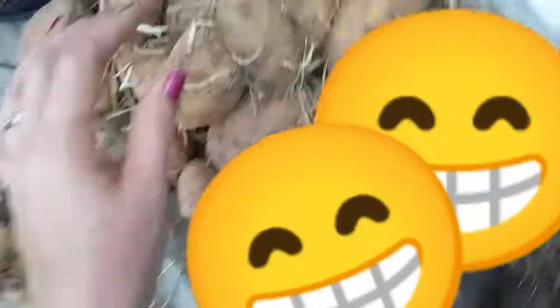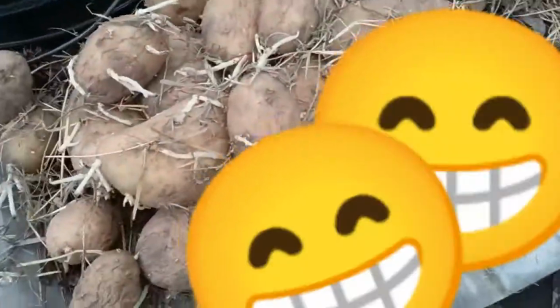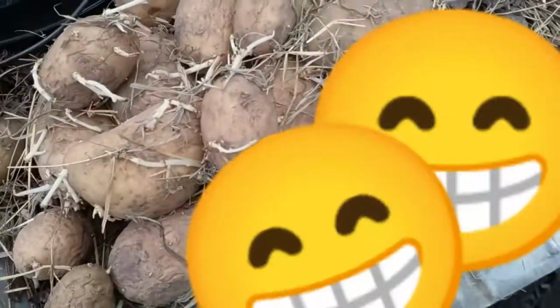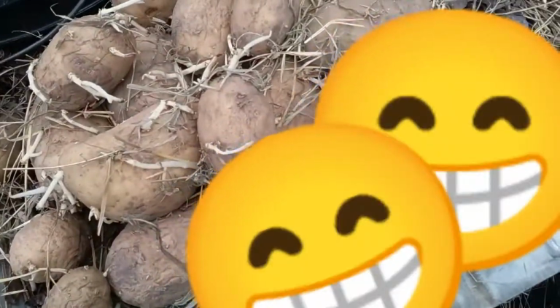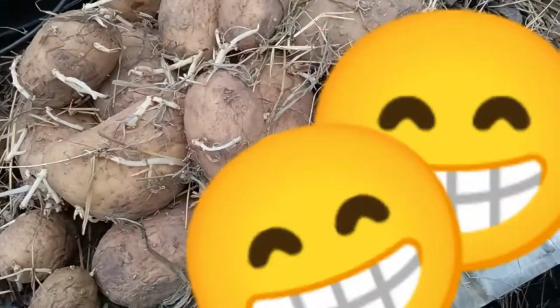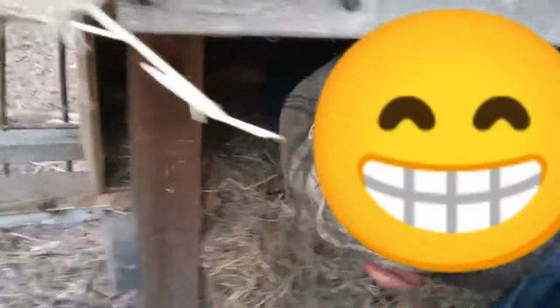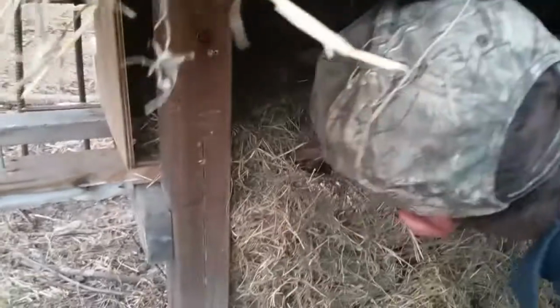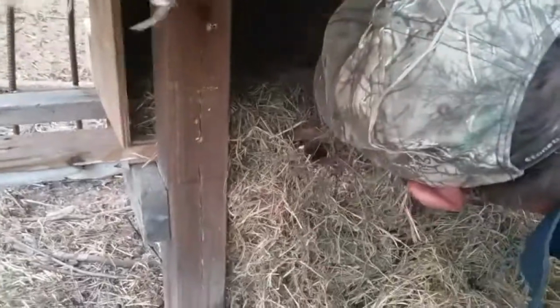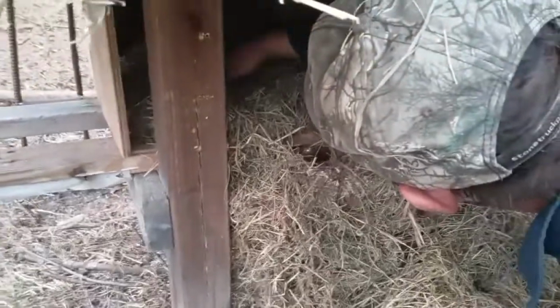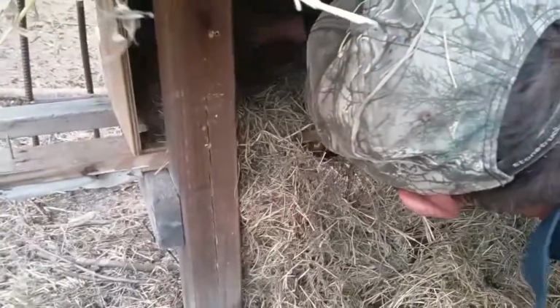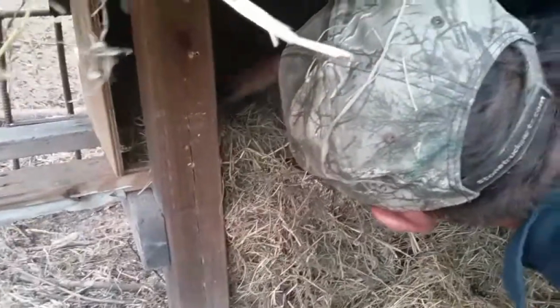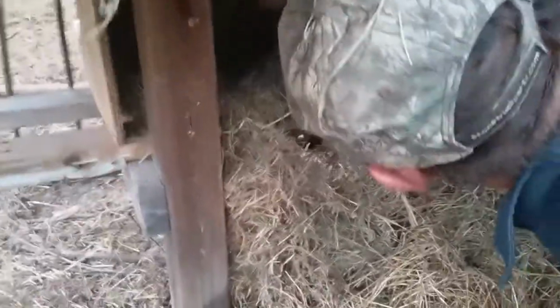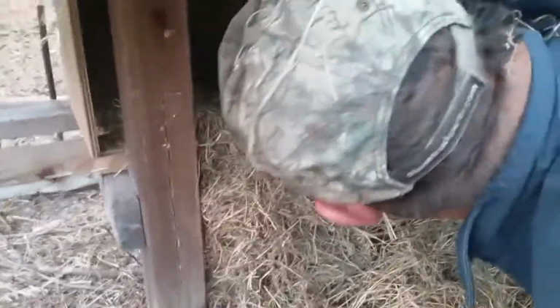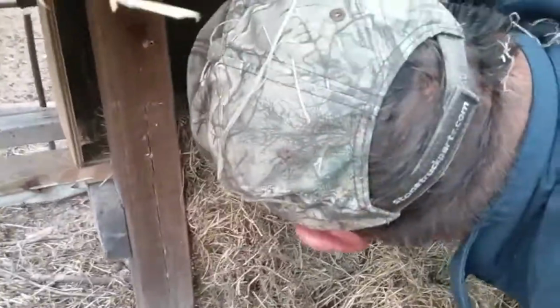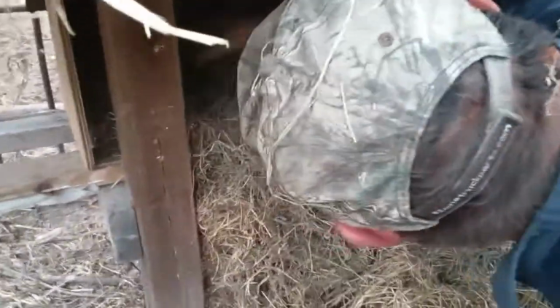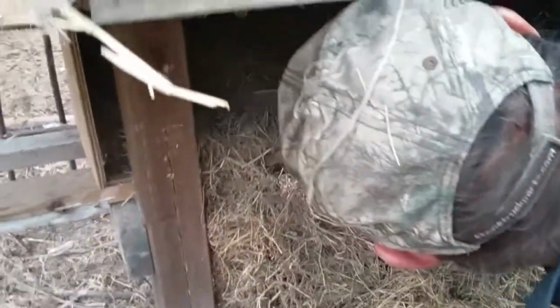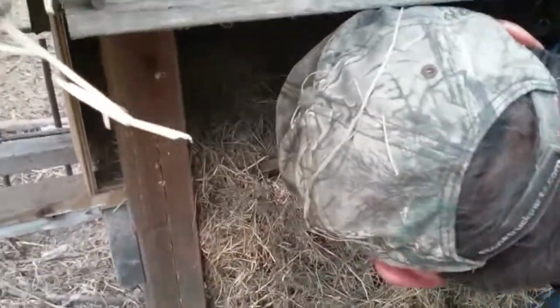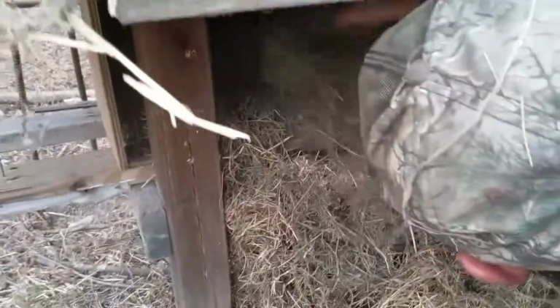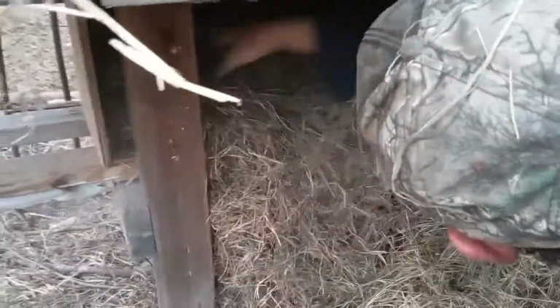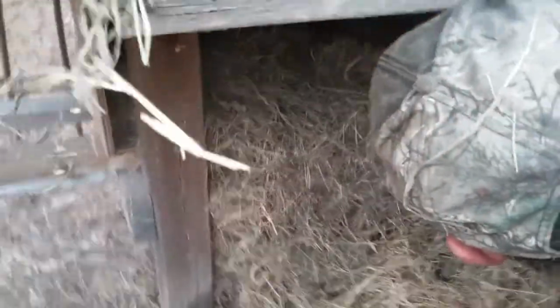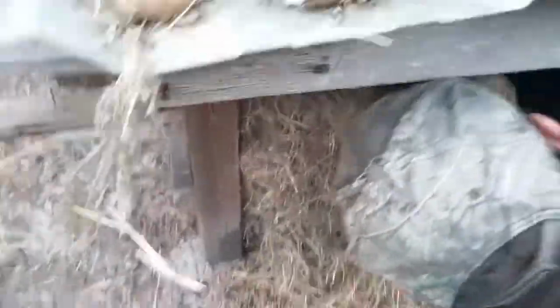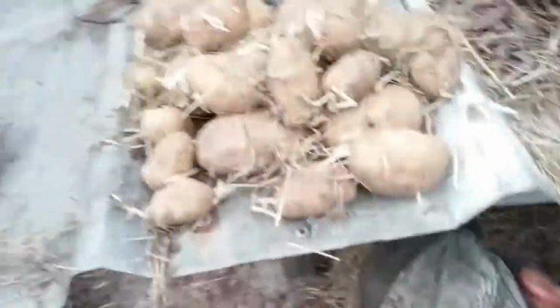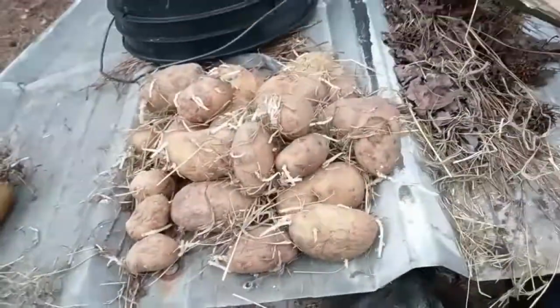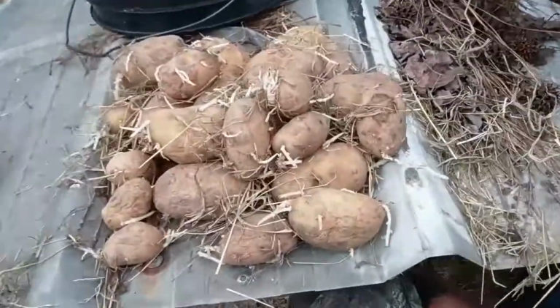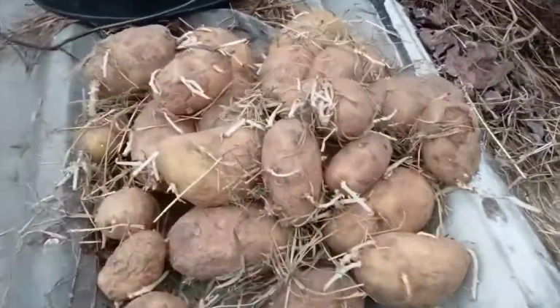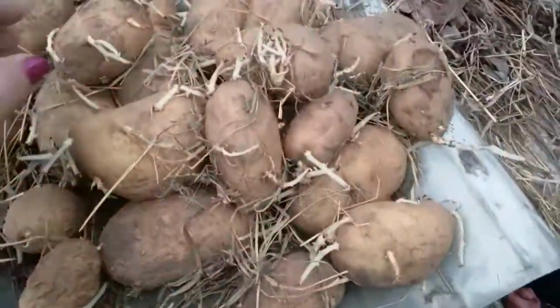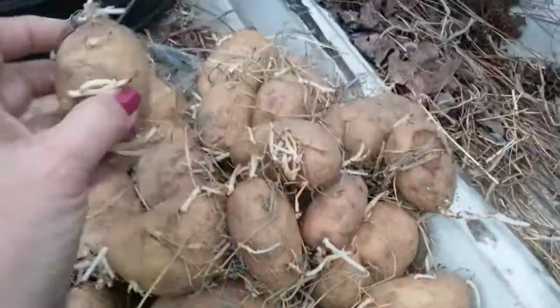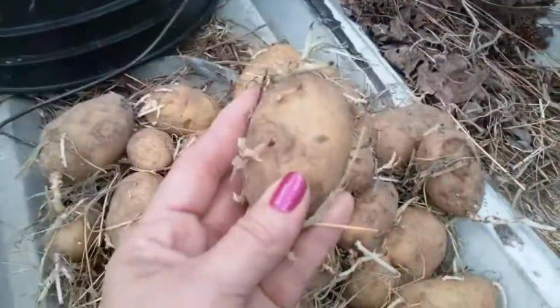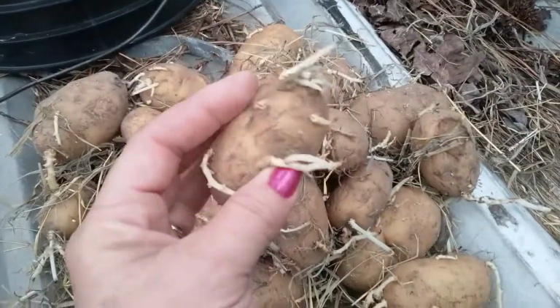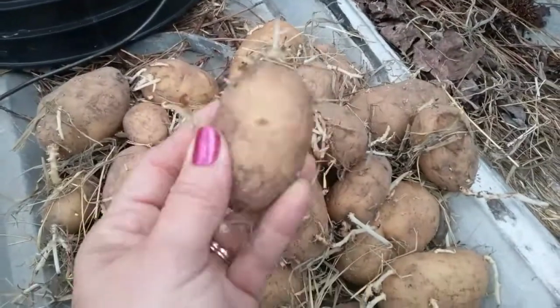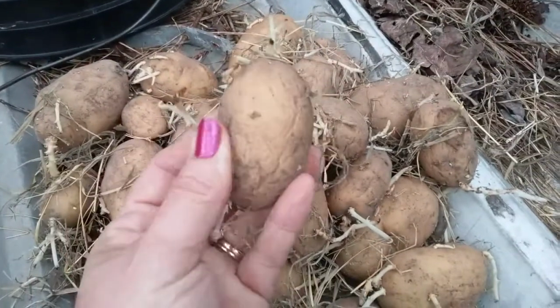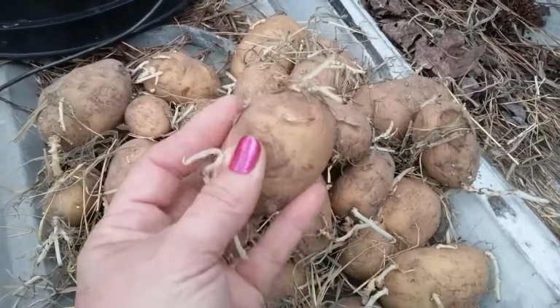Good — so incredibly good. The last of the potatoes that we stored in the hay box. Y'all, they look absolutely amazing. This is blowing my mind.